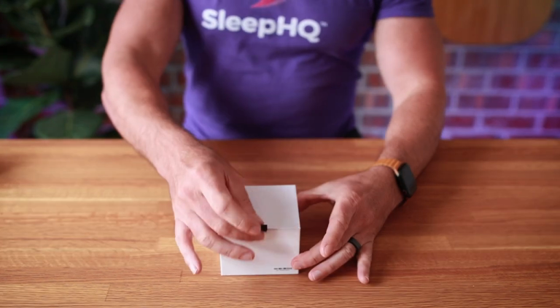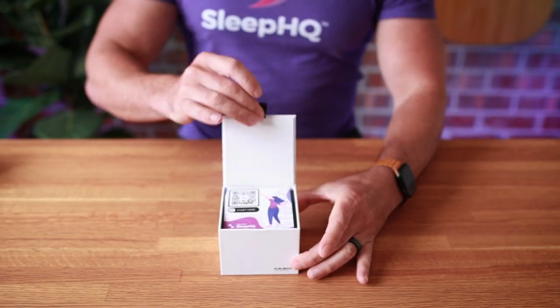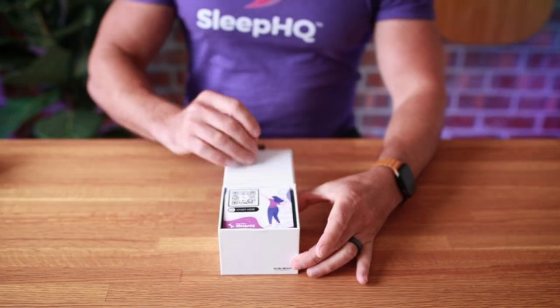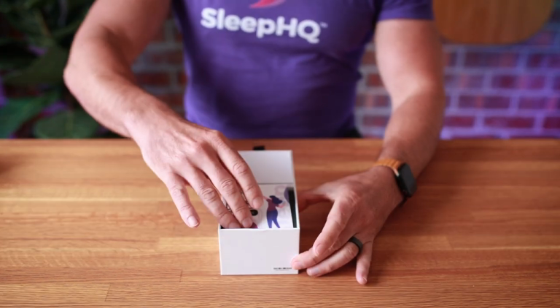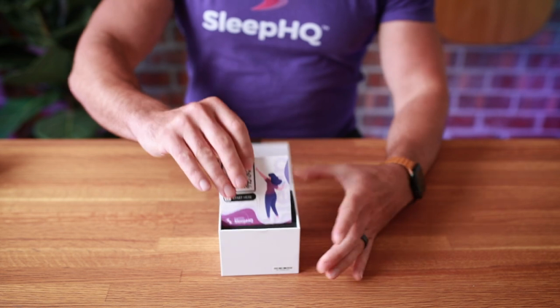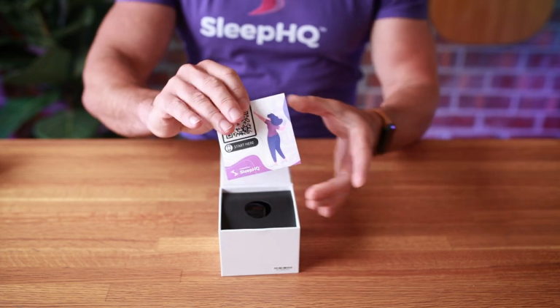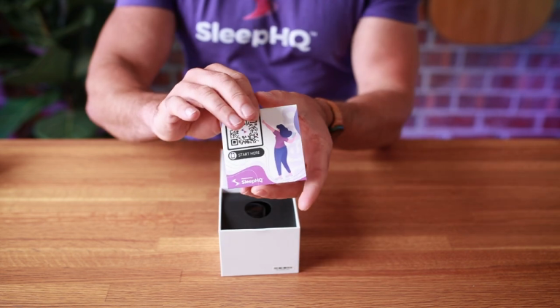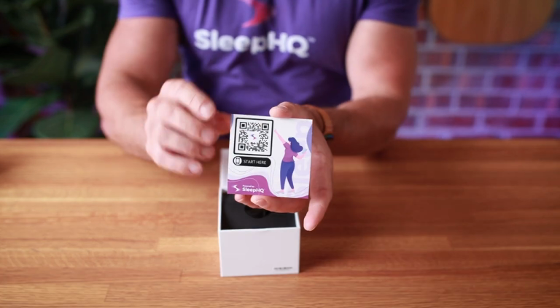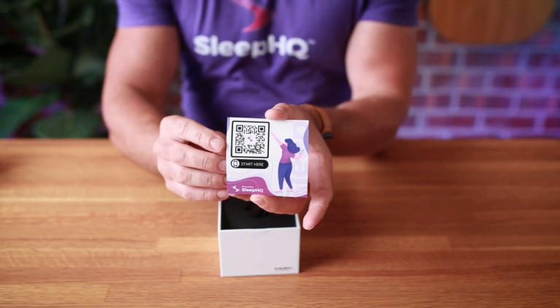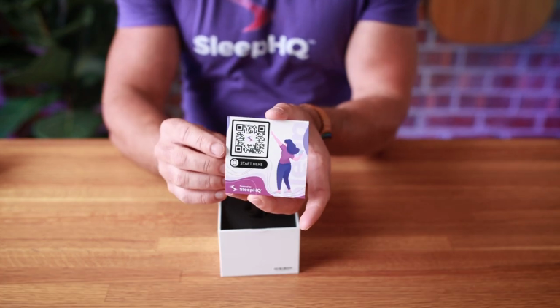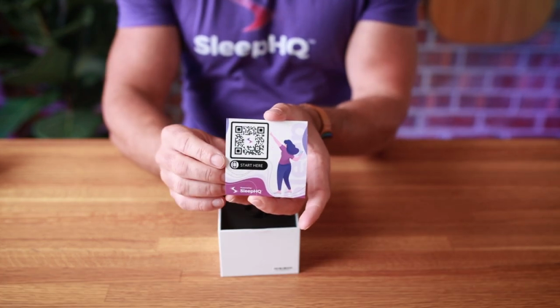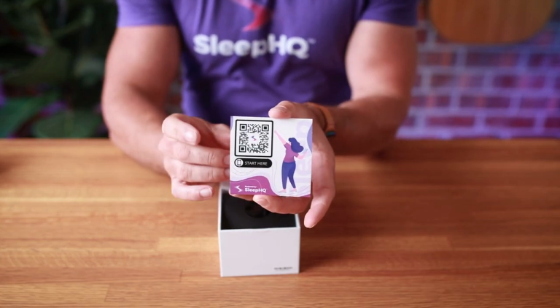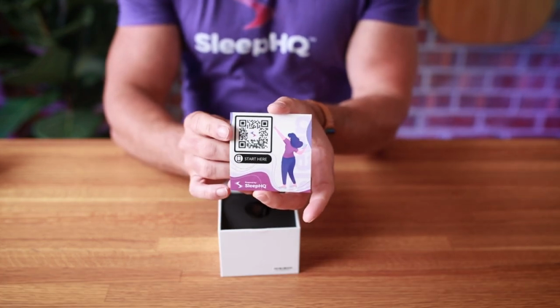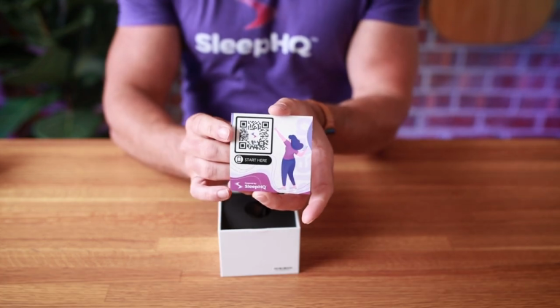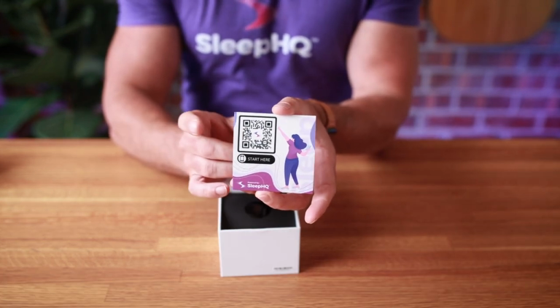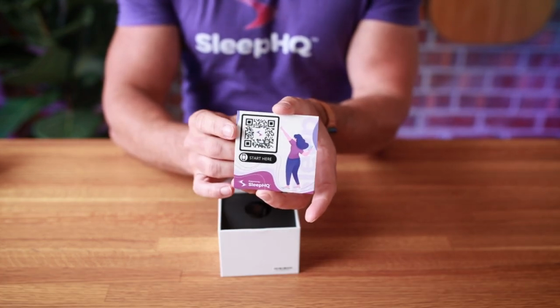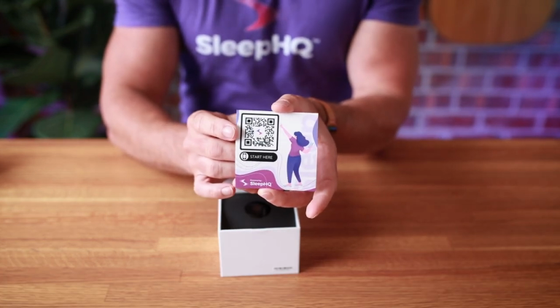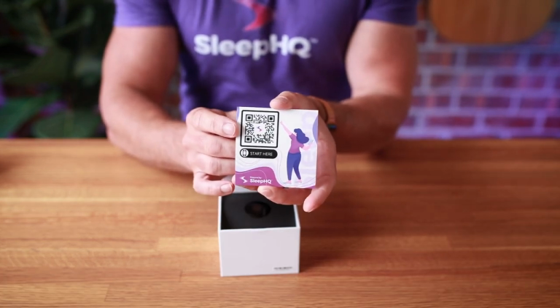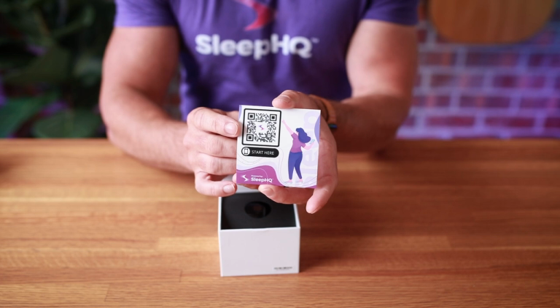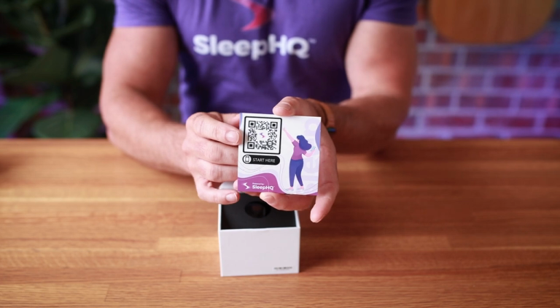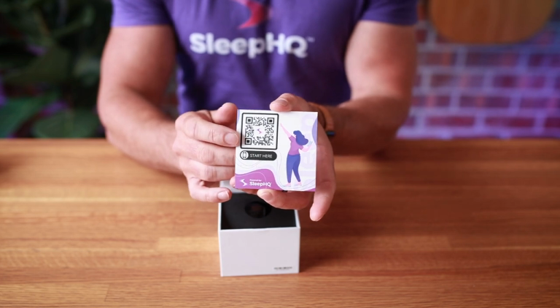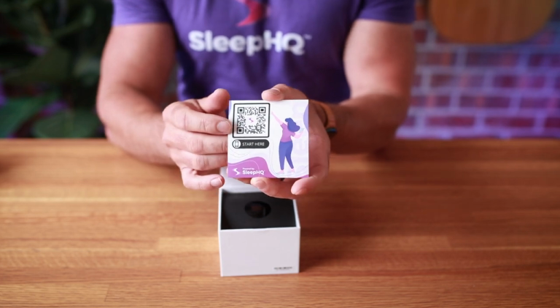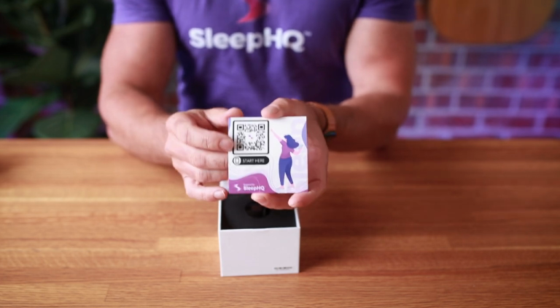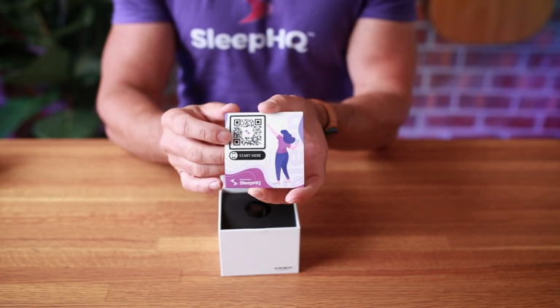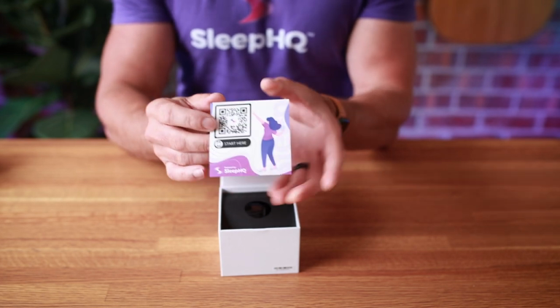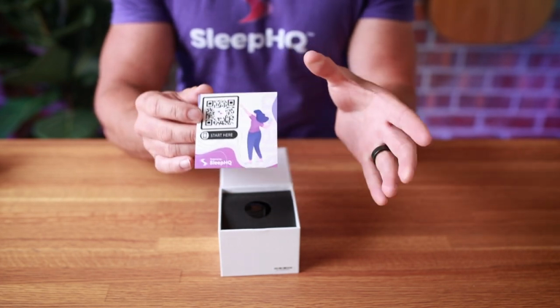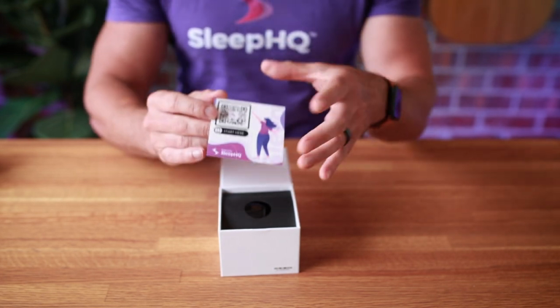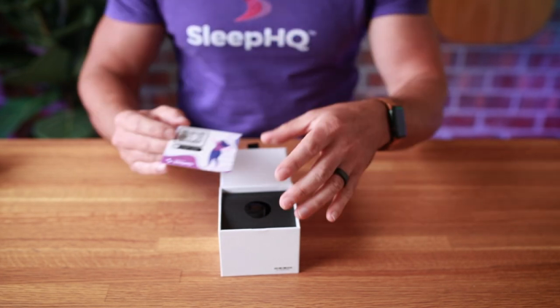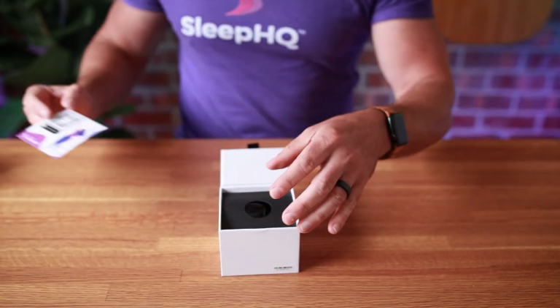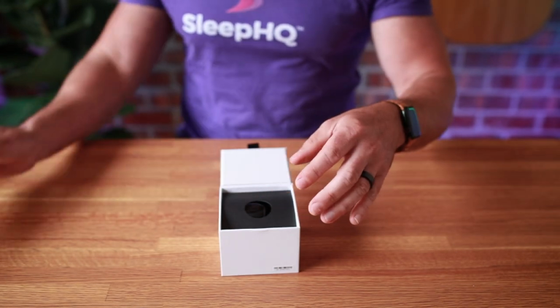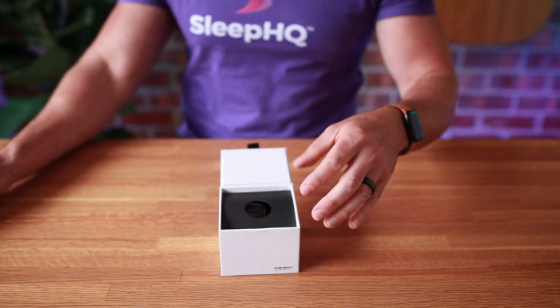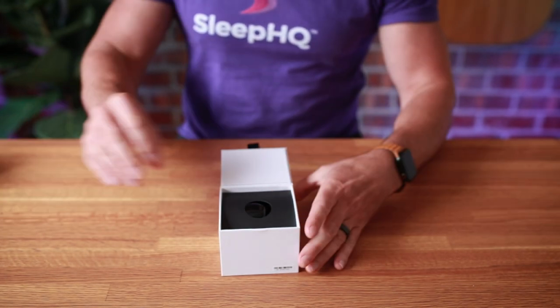Inside the box is a card with a QR code. Just scan that QR code and it will take you to a page with all the instructions and all the app links, saving you from having to look around for them.